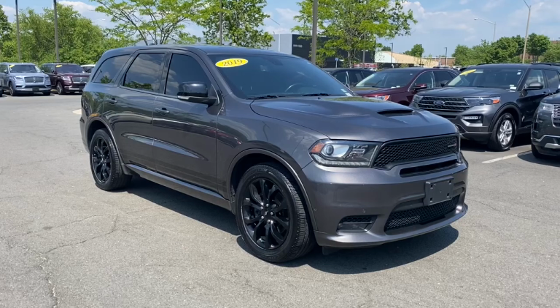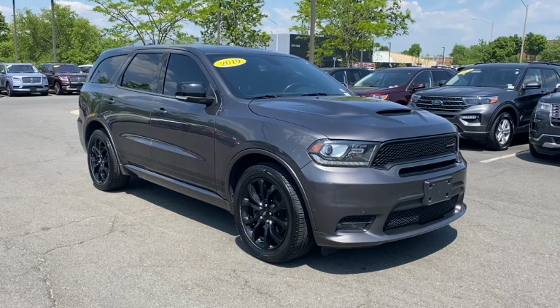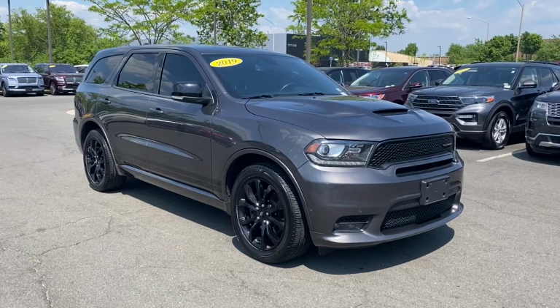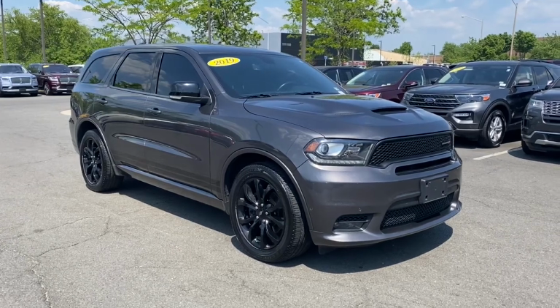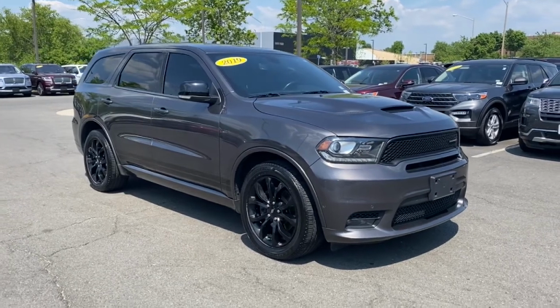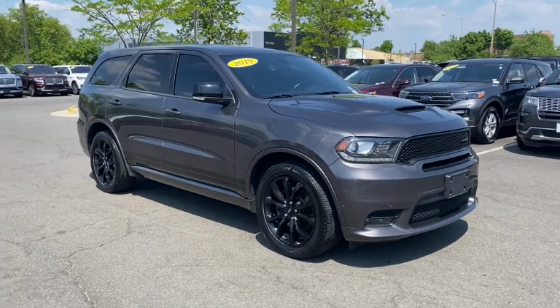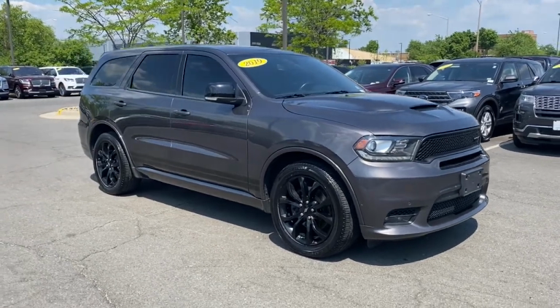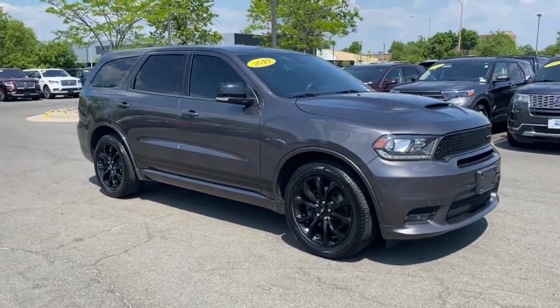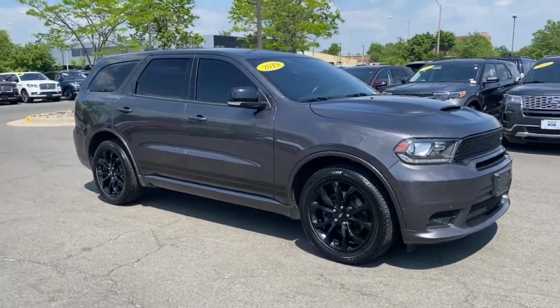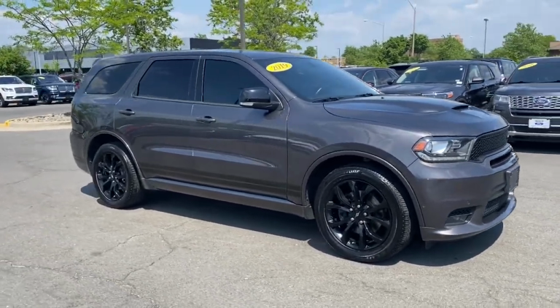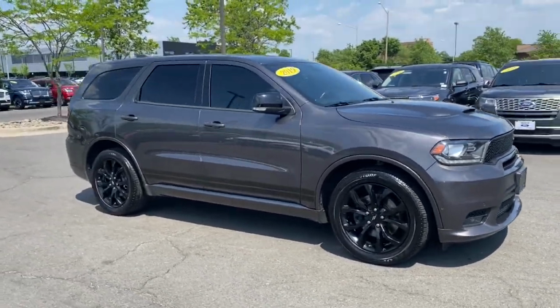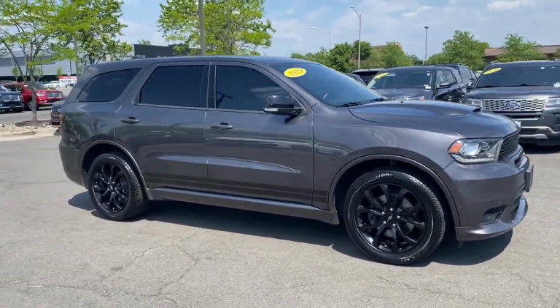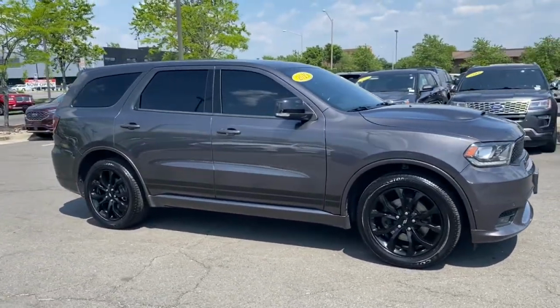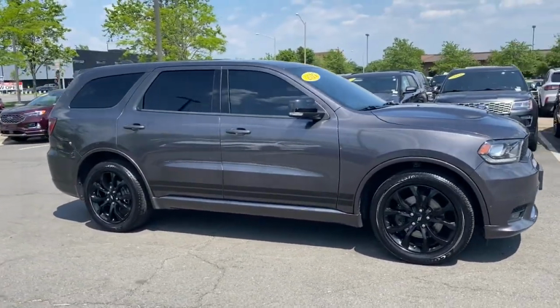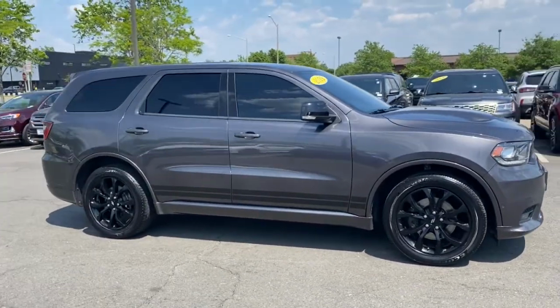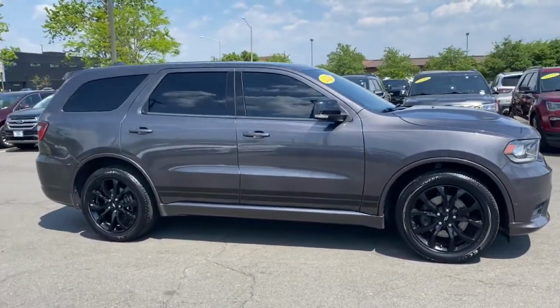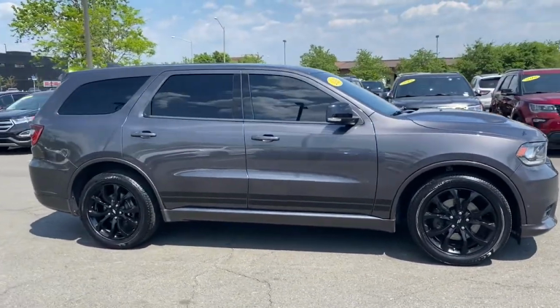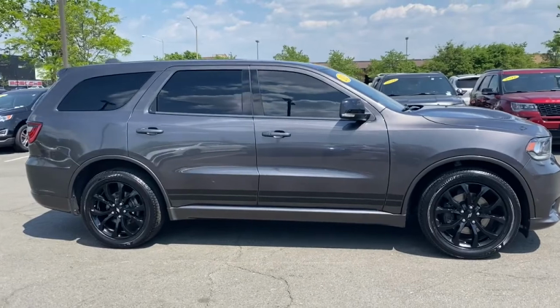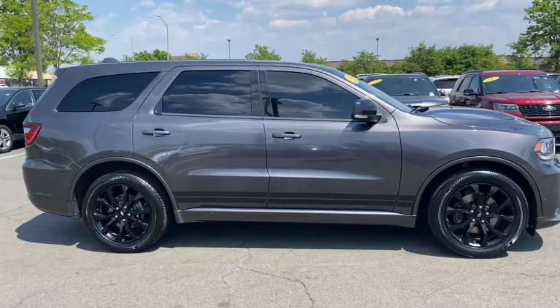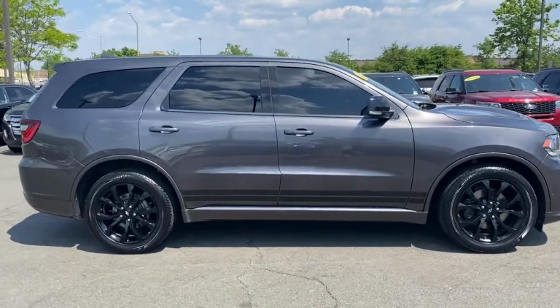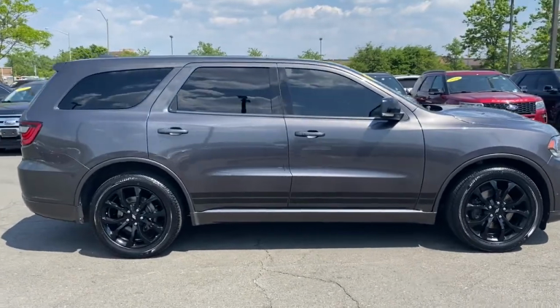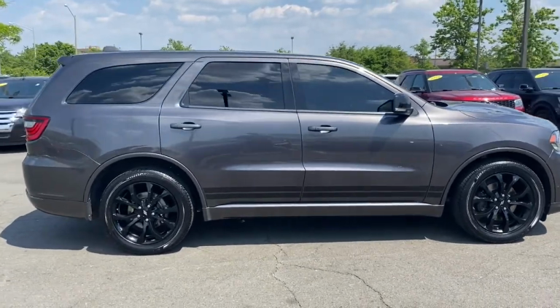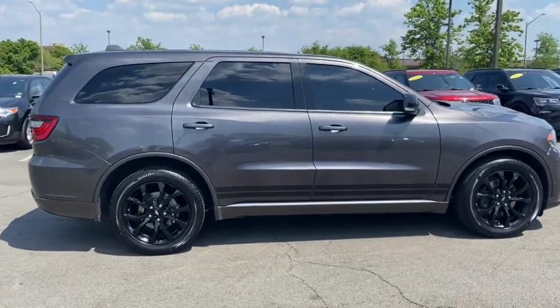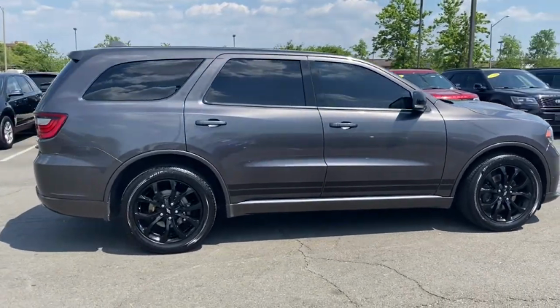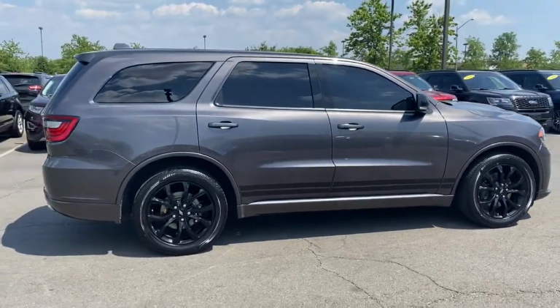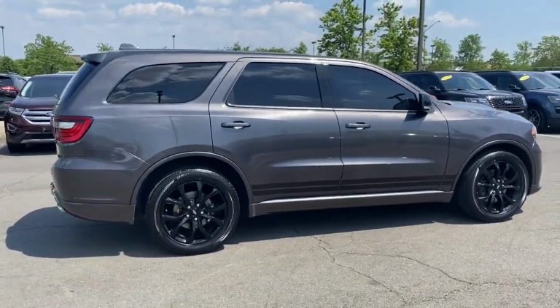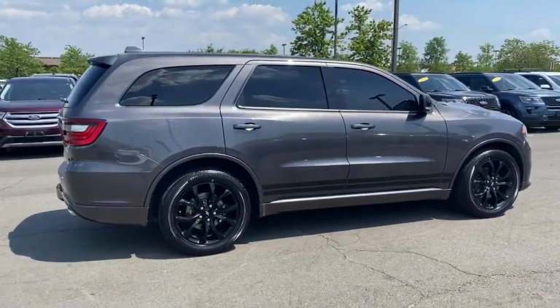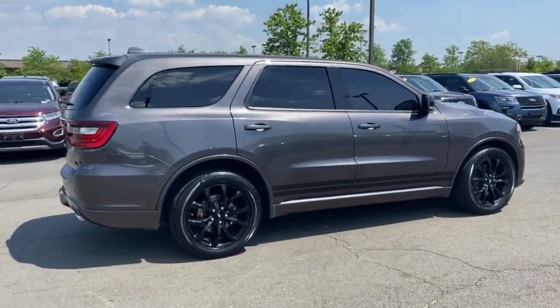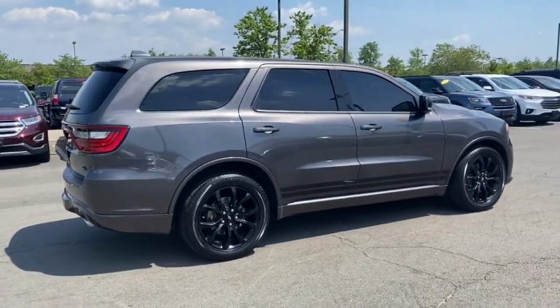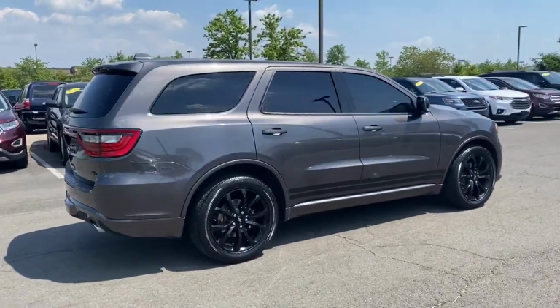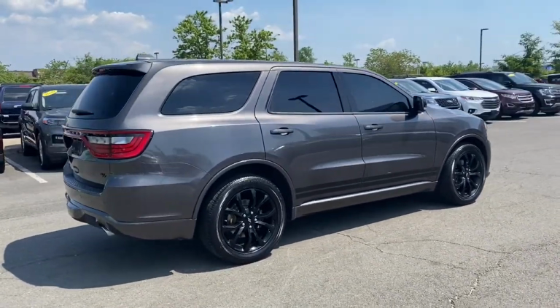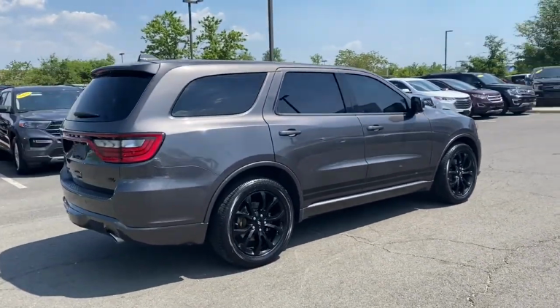Can you see yourself in the 2019 Dodge Durango? With less than 40,000 miles on the odometer, this vehicle provides excellent value.